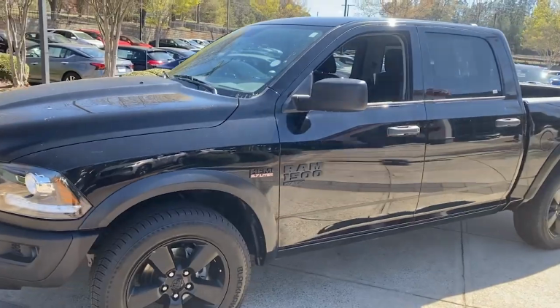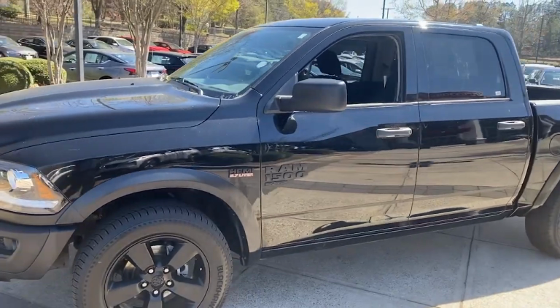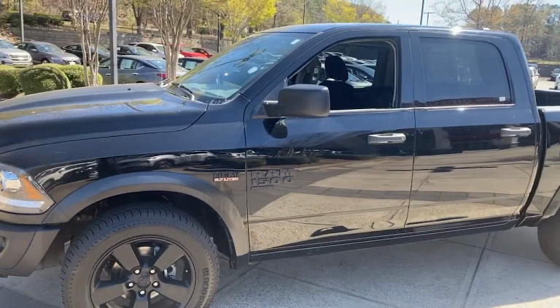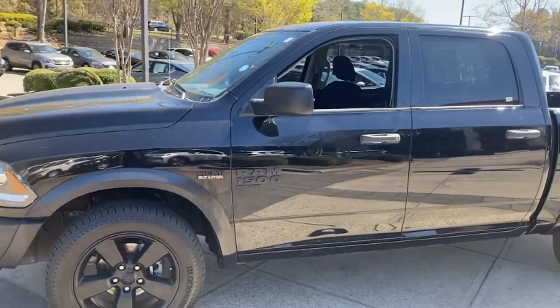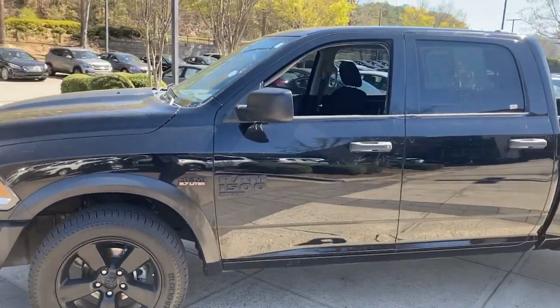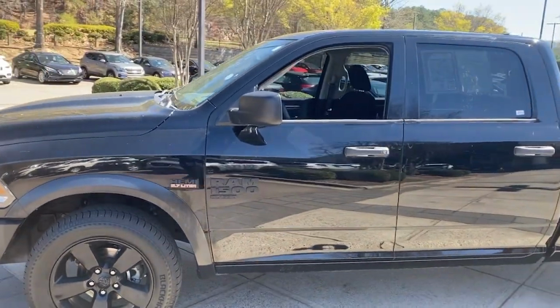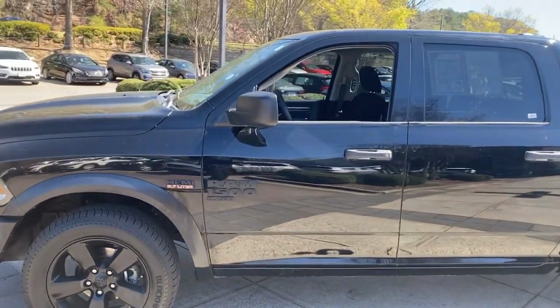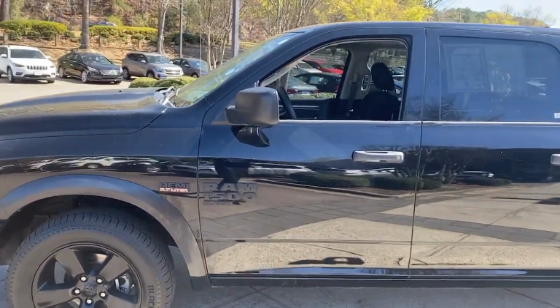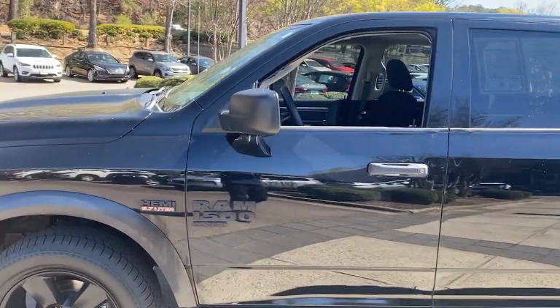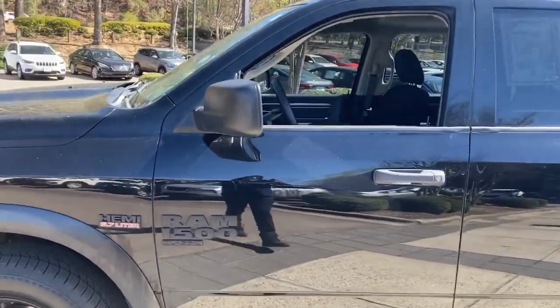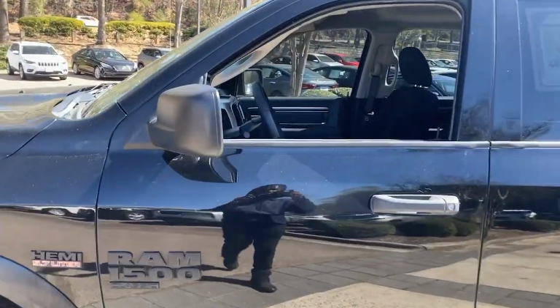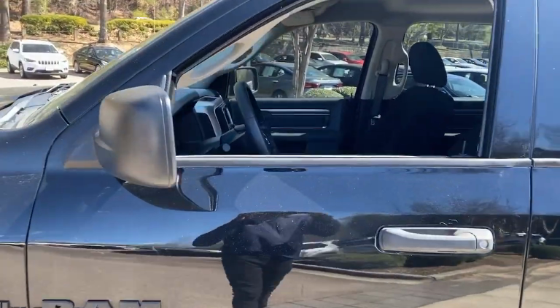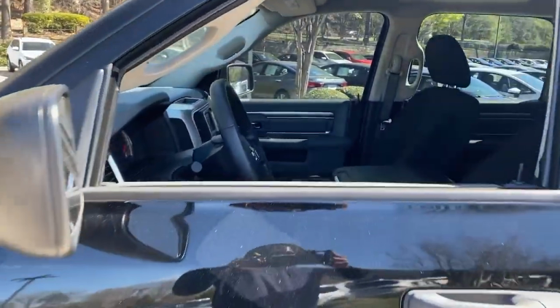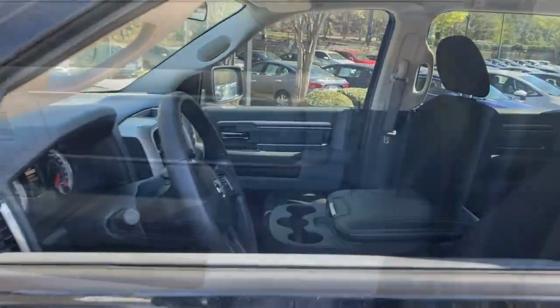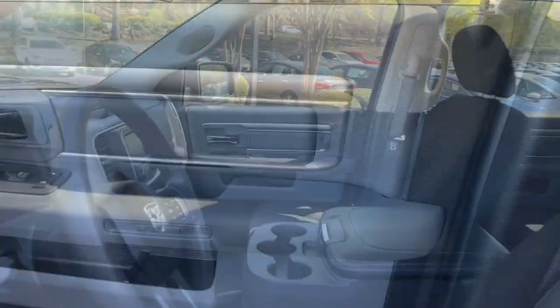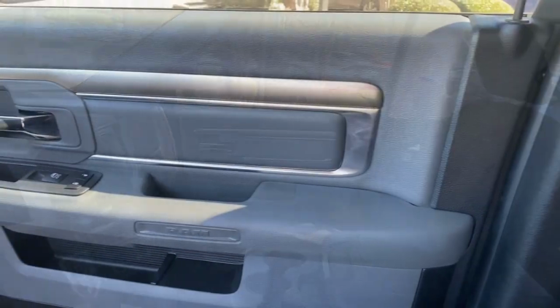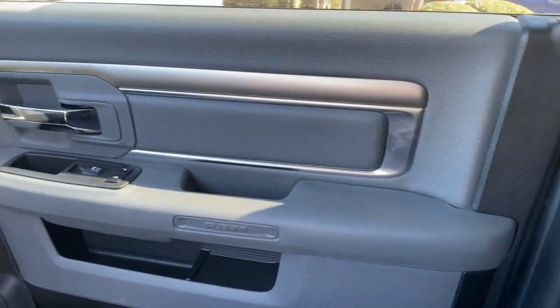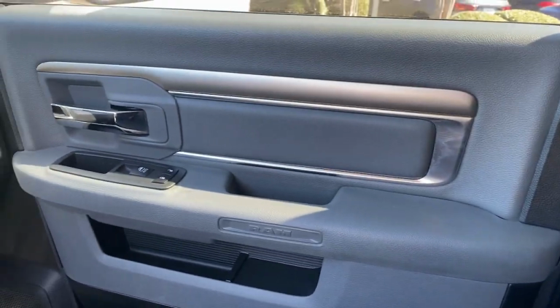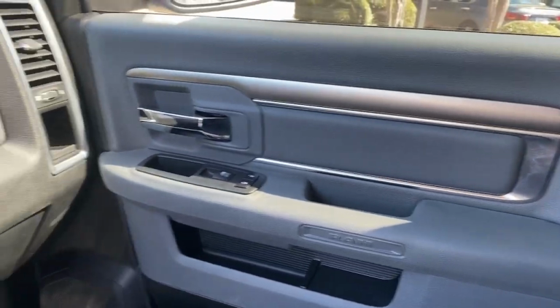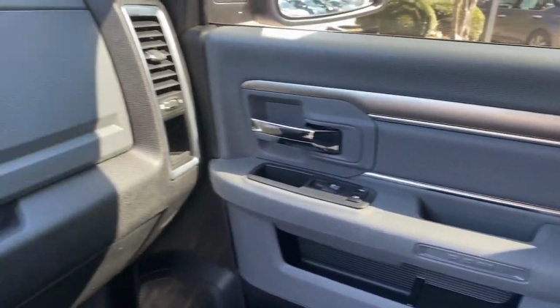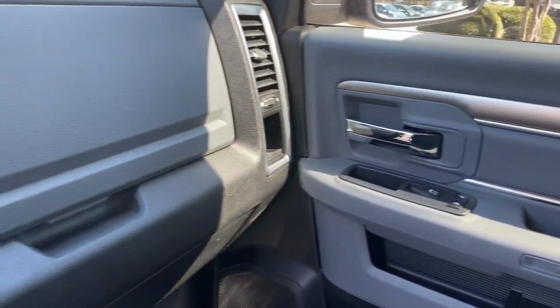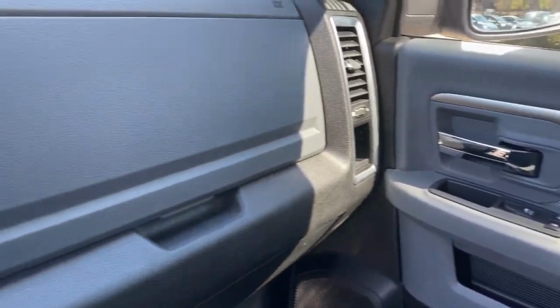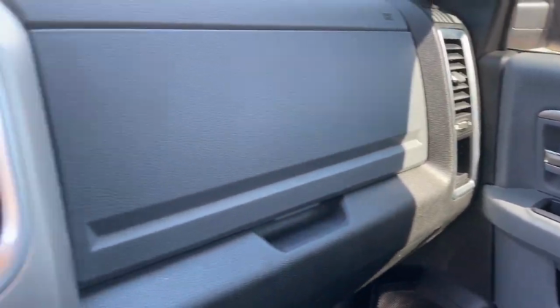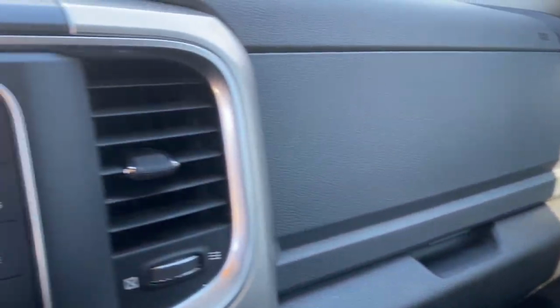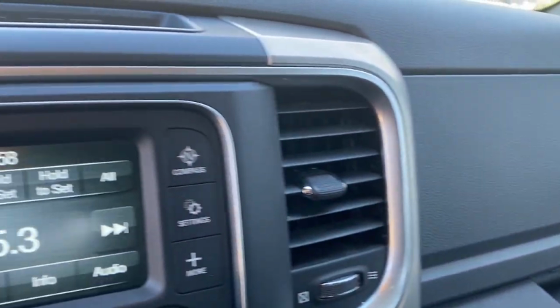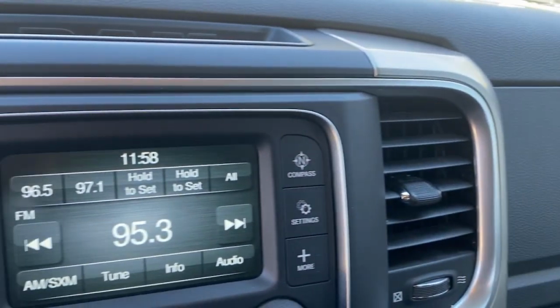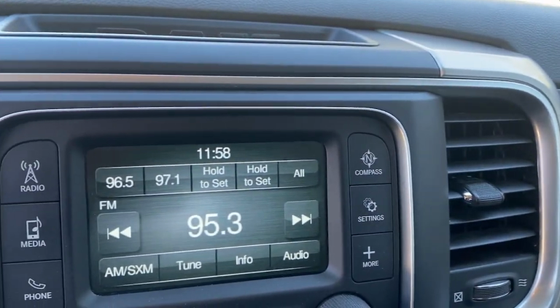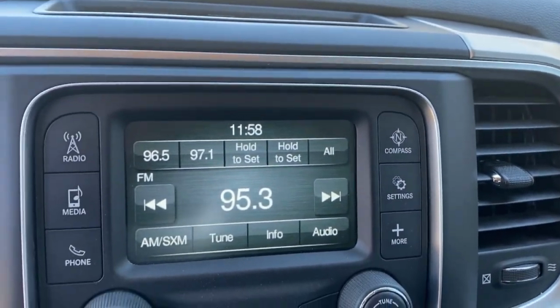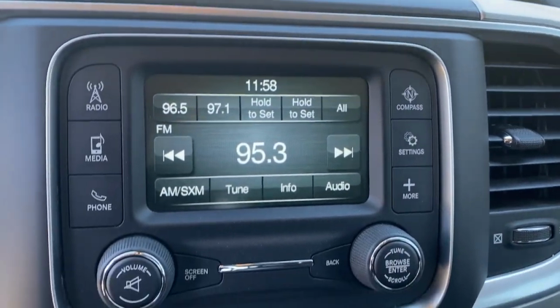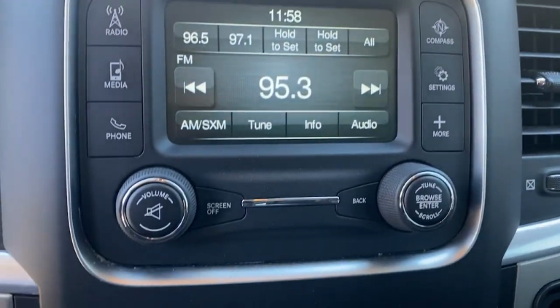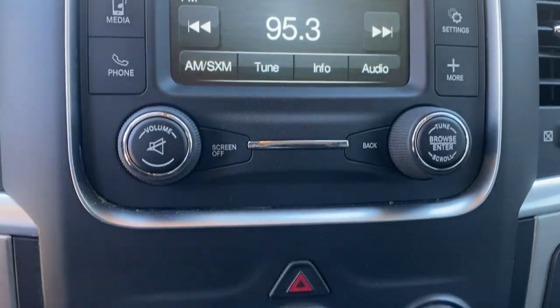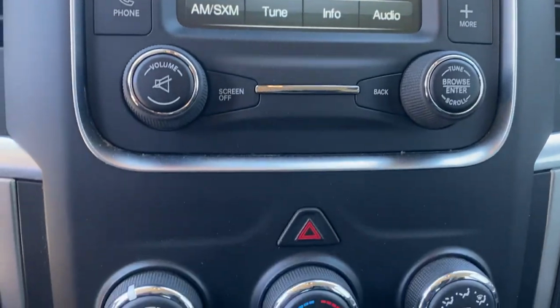The Ram 1500 delivers gritty towing capability, passenger-focused comfort and safety features, and surprising fuel efficiency. These are just some of the great options this vehicle comes with.